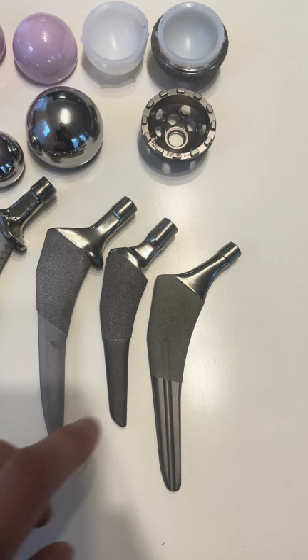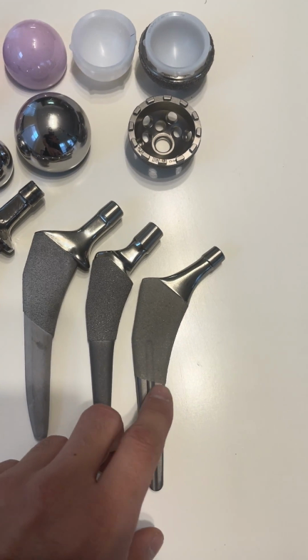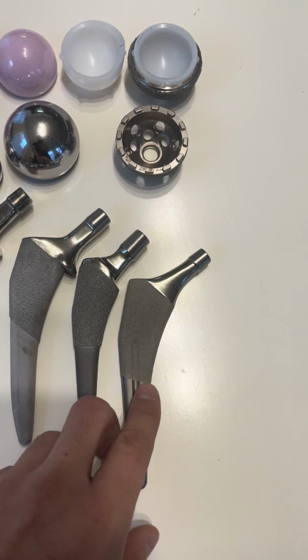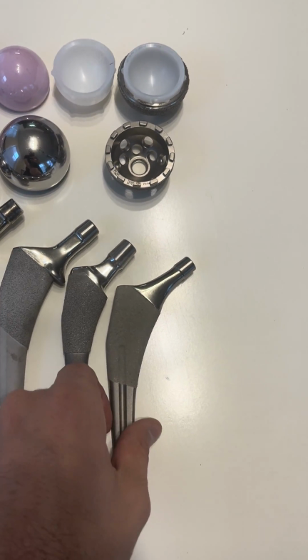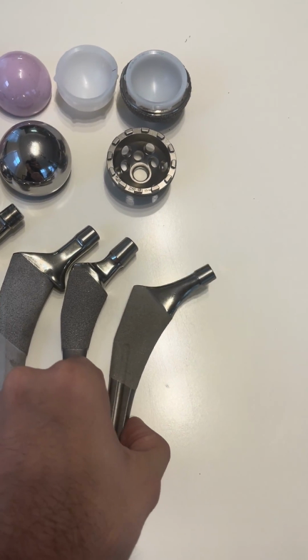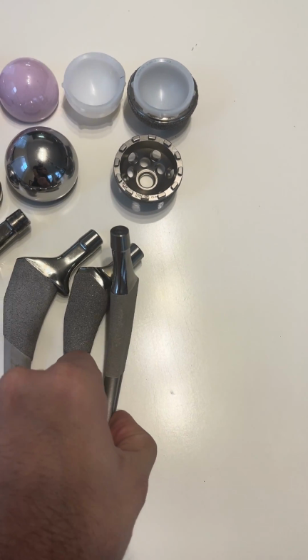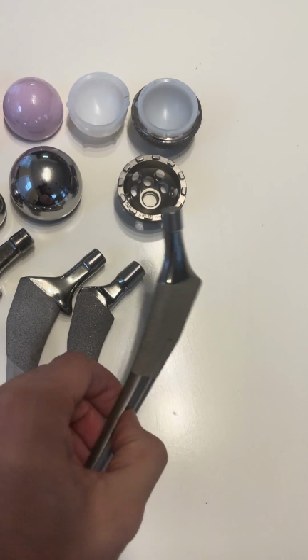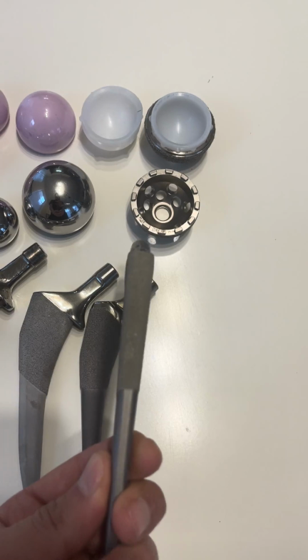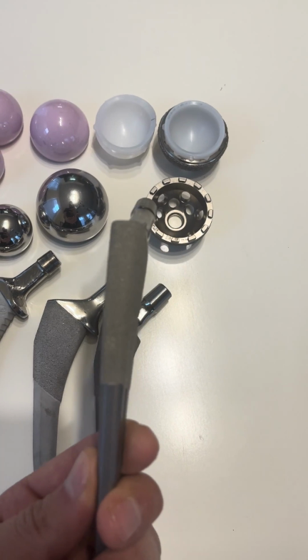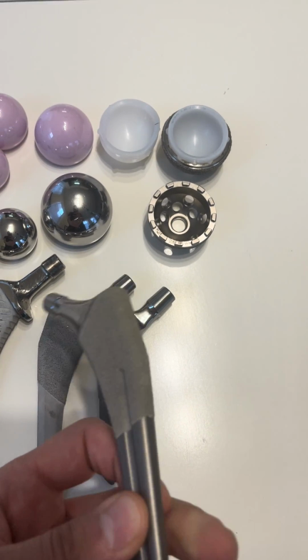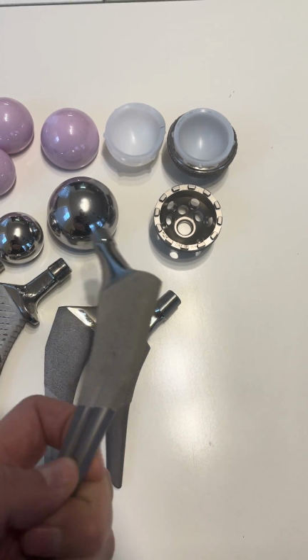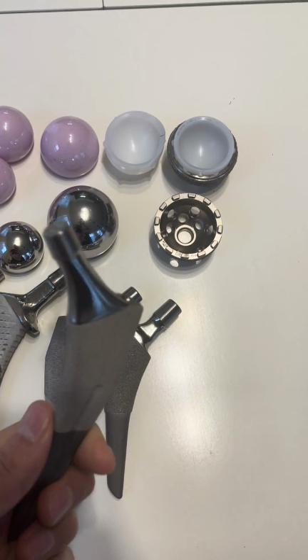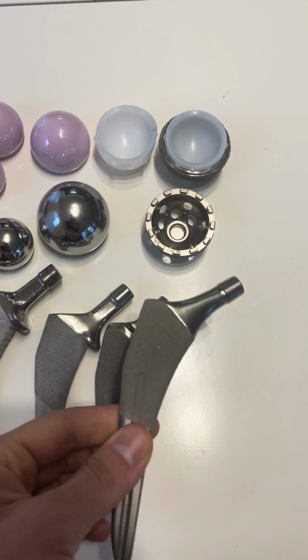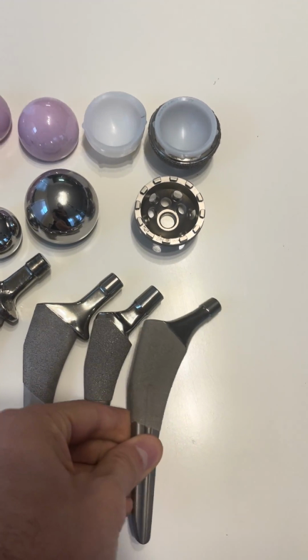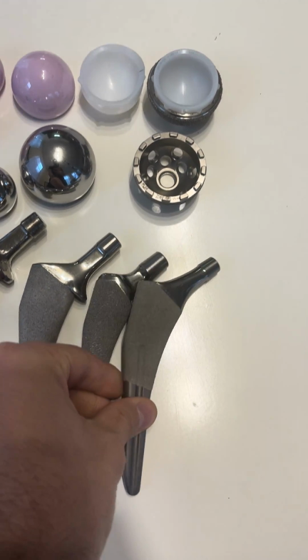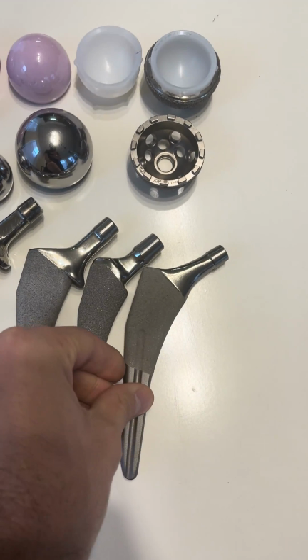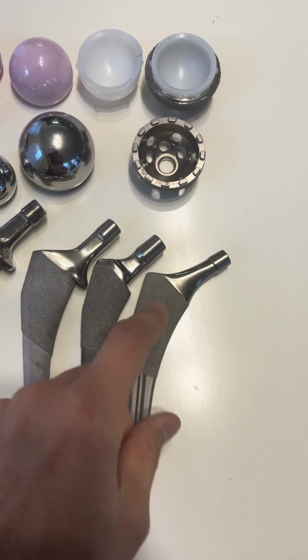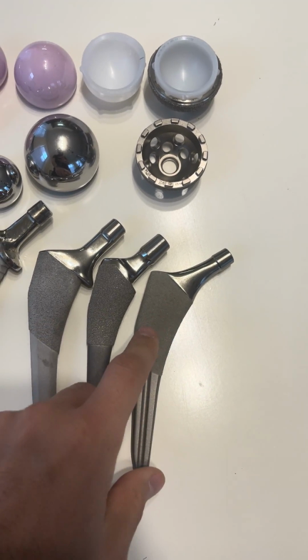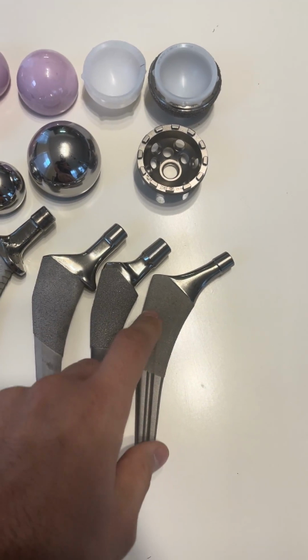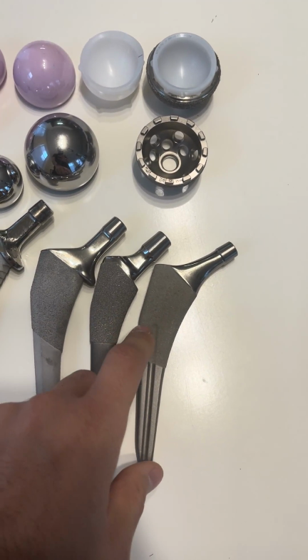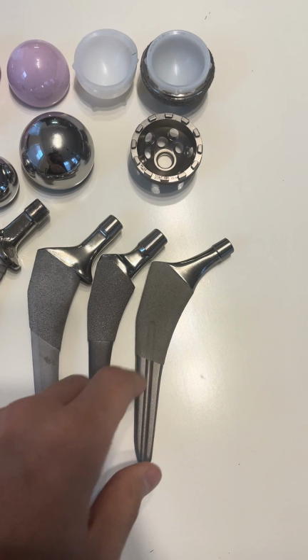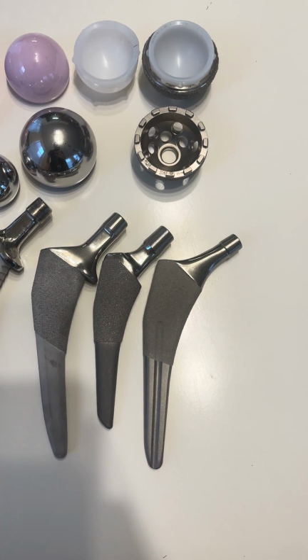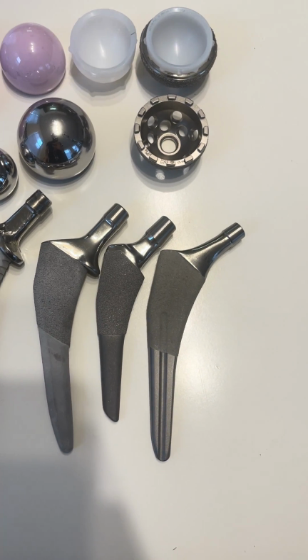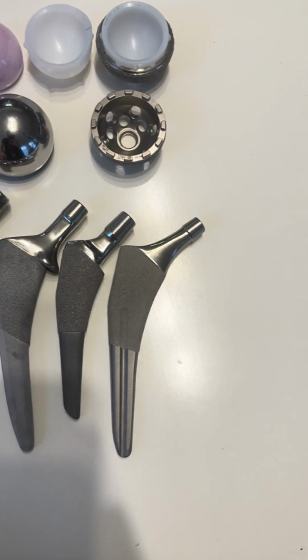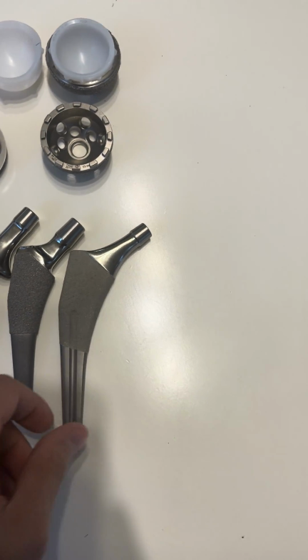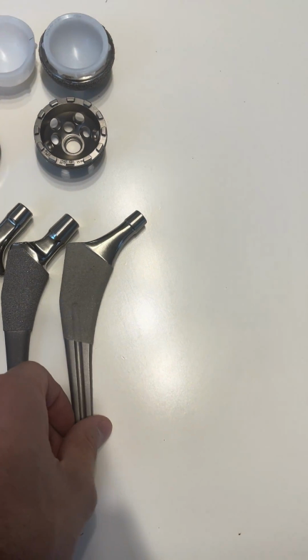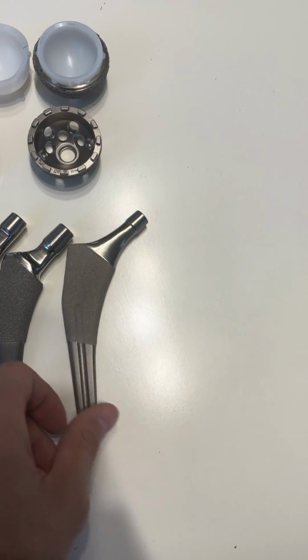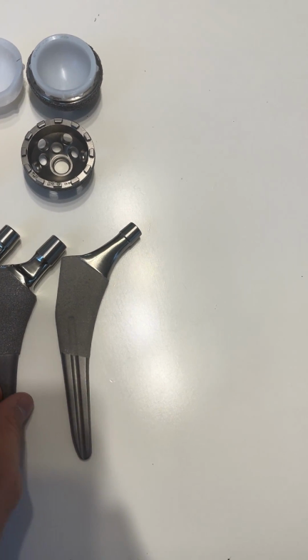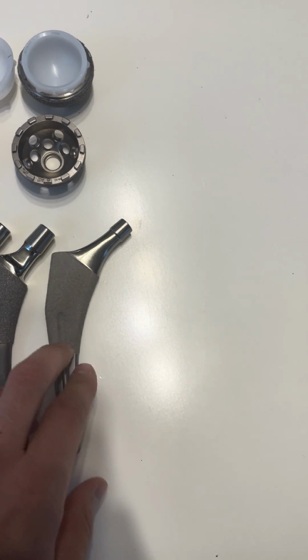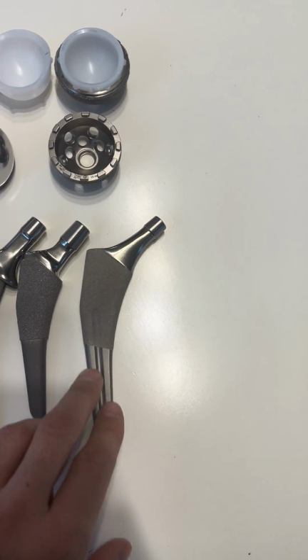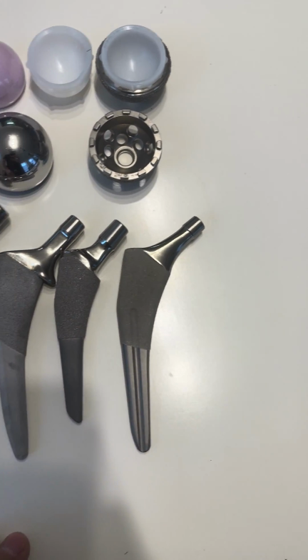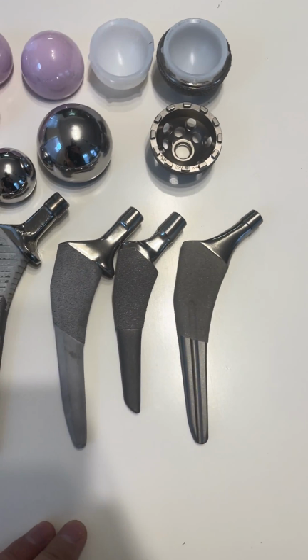This is a very basic stem called a blade stem. You can see the design is such that it kind of looks like a blade. It gets its fixation in the metaphysis of the bone with this surface to ingrow. It's been used for a while and works well.